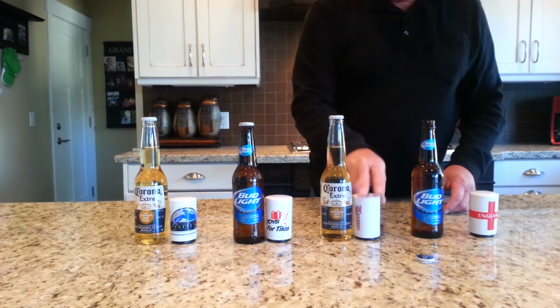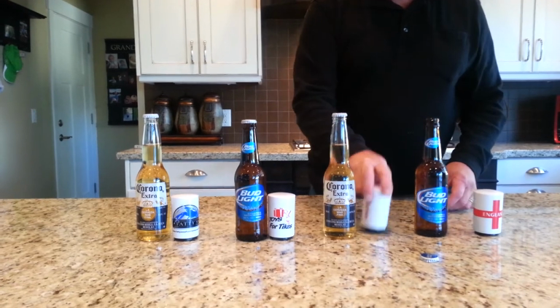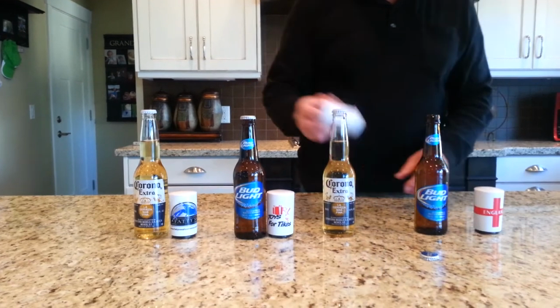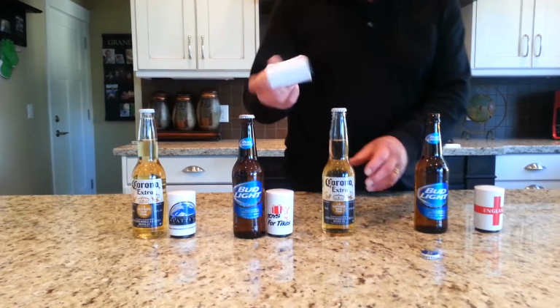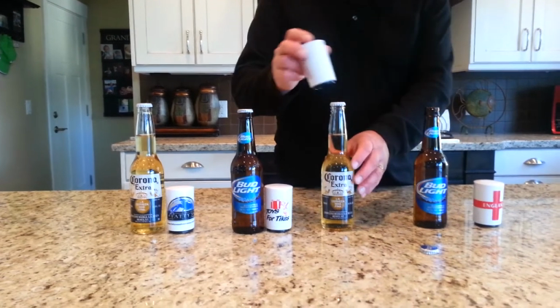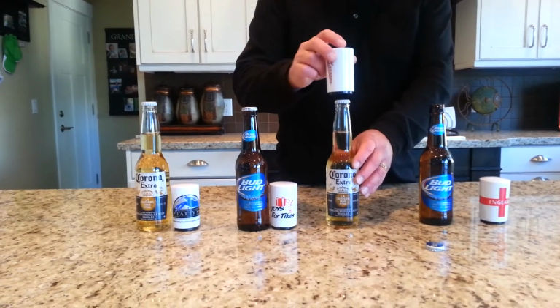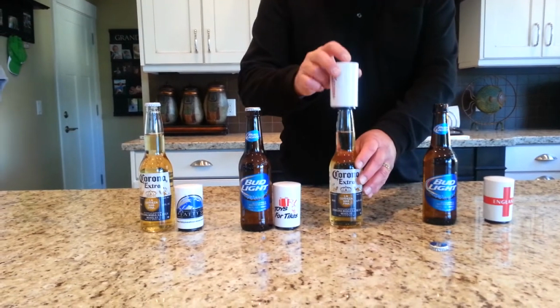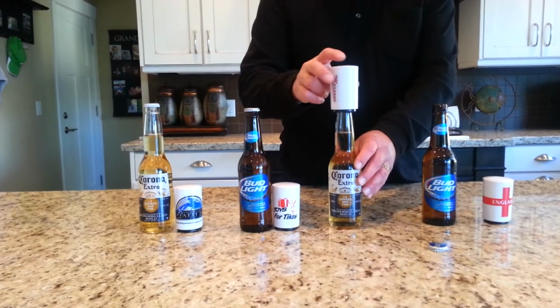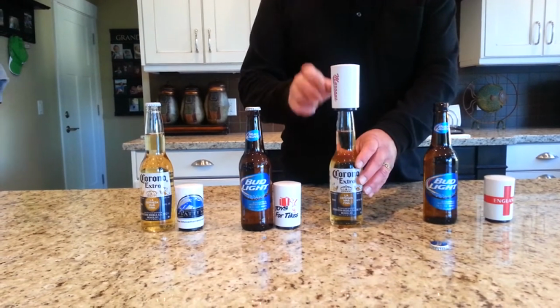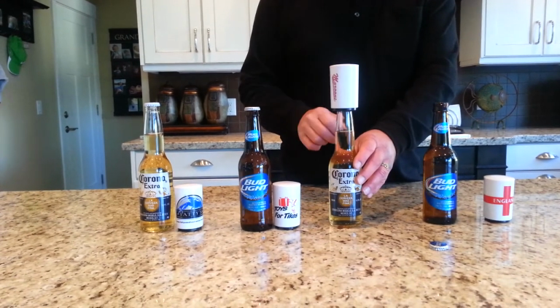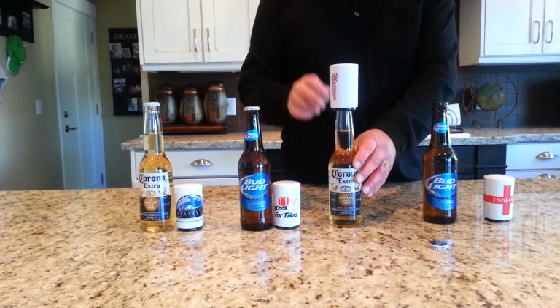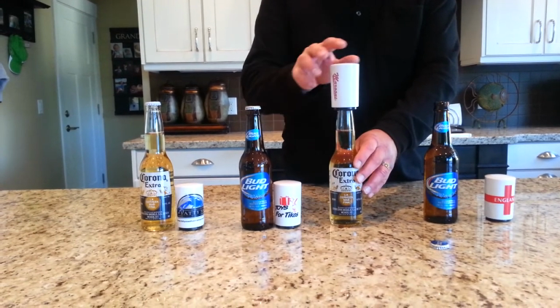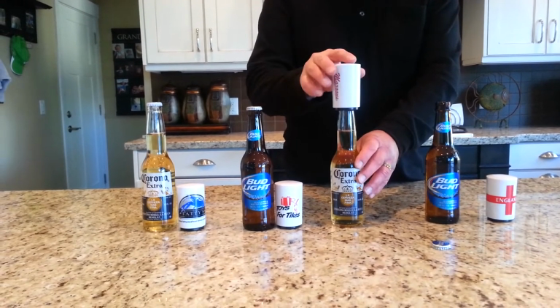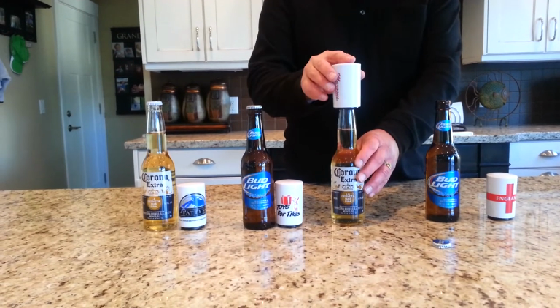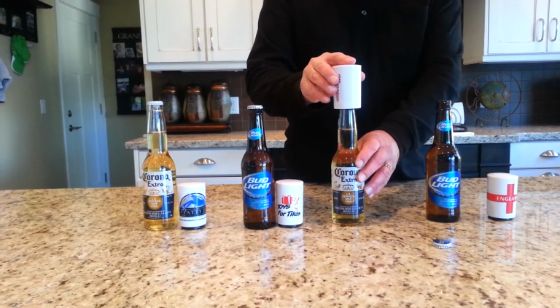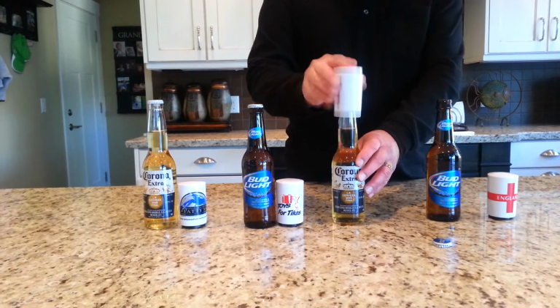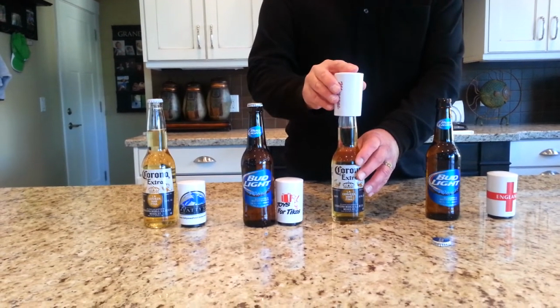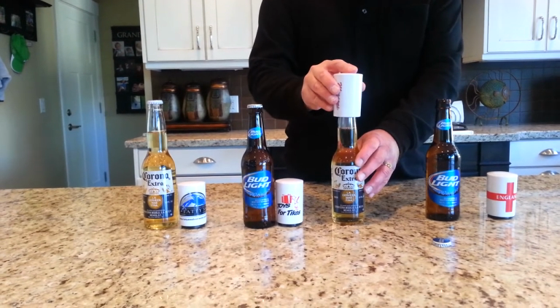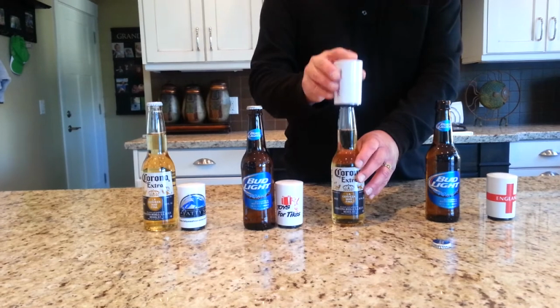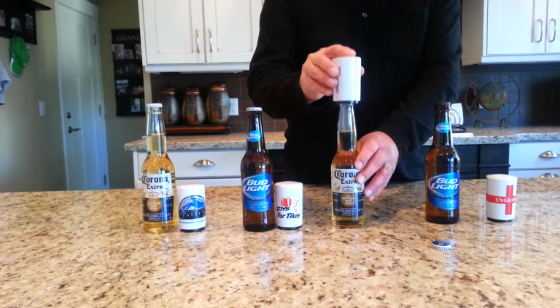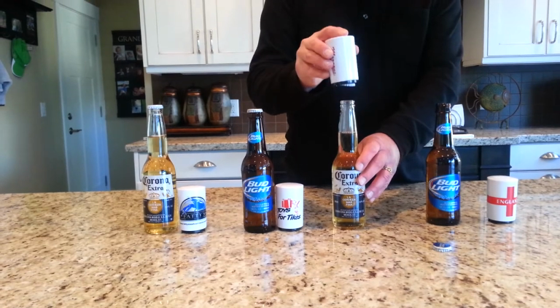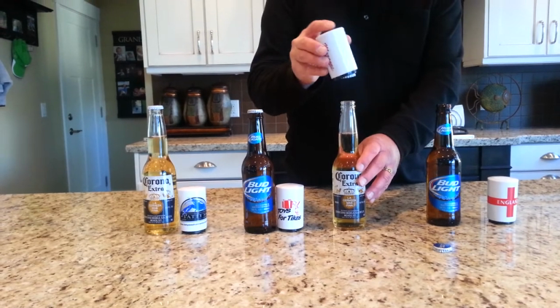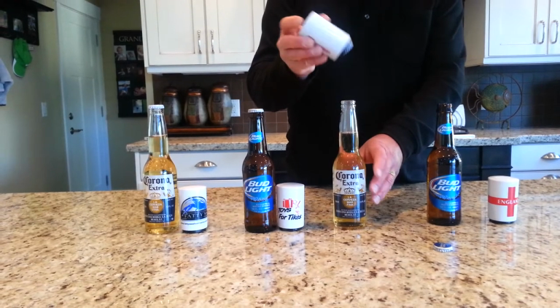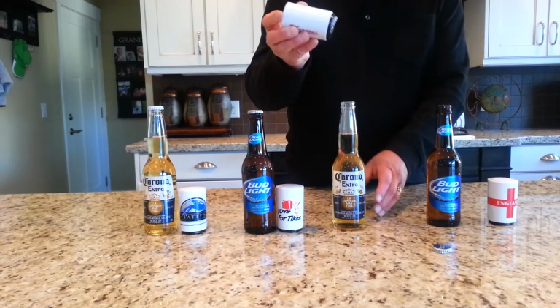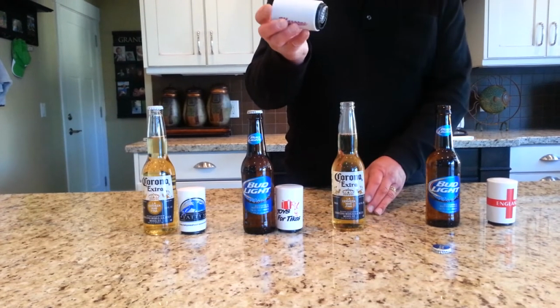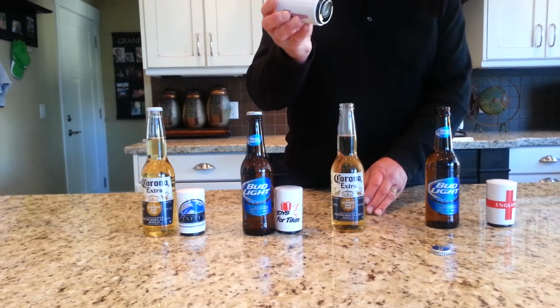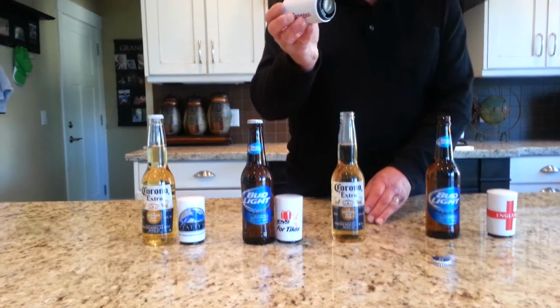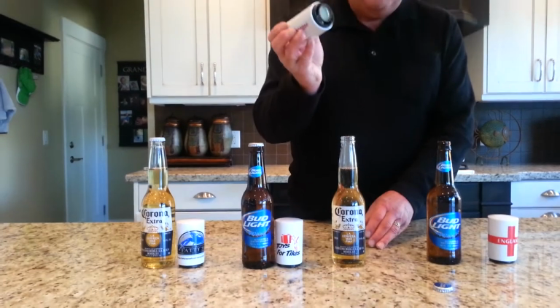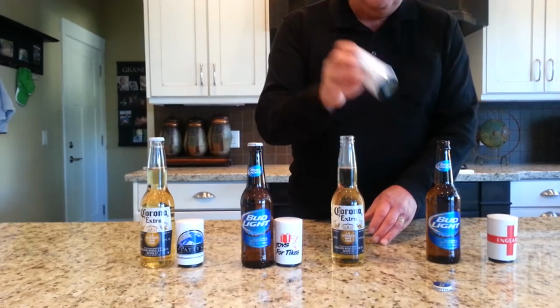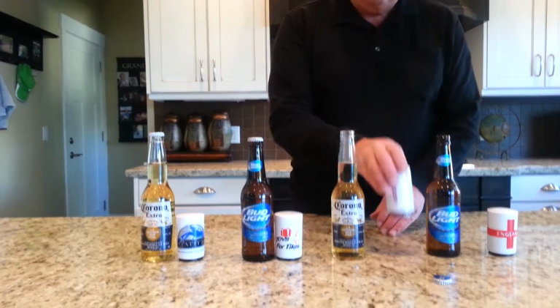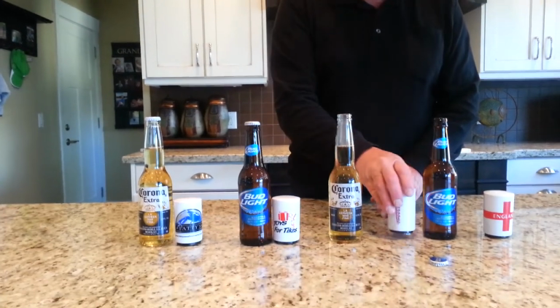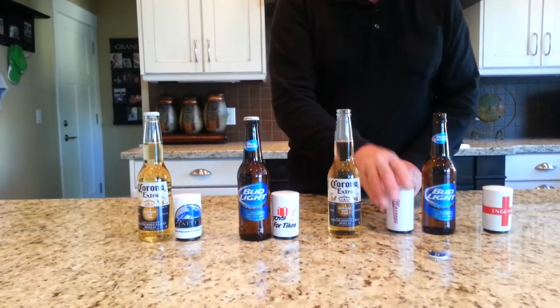Let's do a non-twist. Set it on top, let it calibrate, push down, release — do it just right, magnet catches the cap.